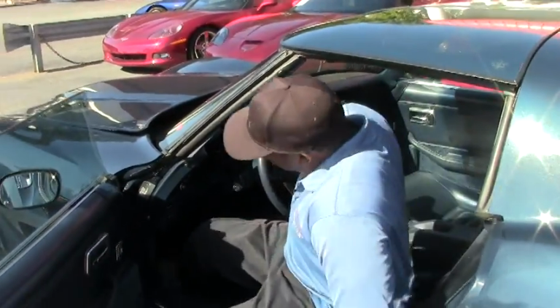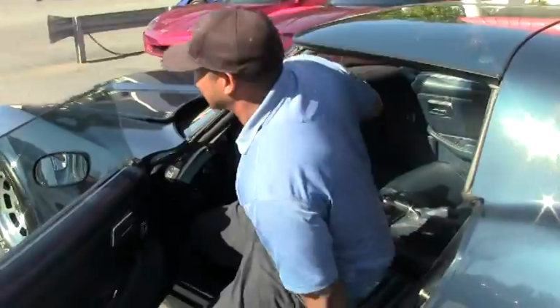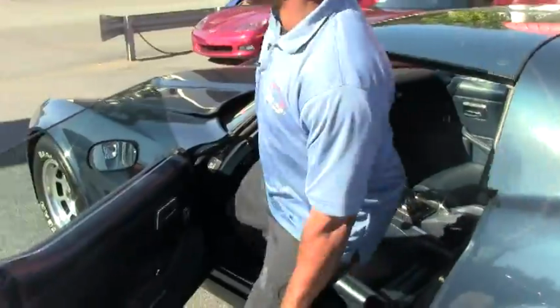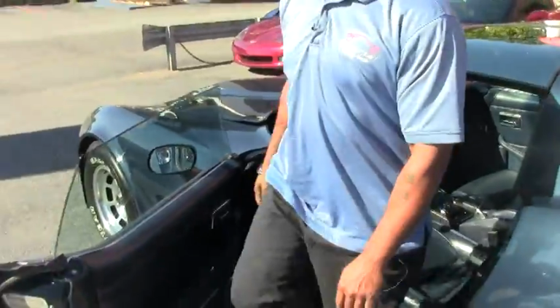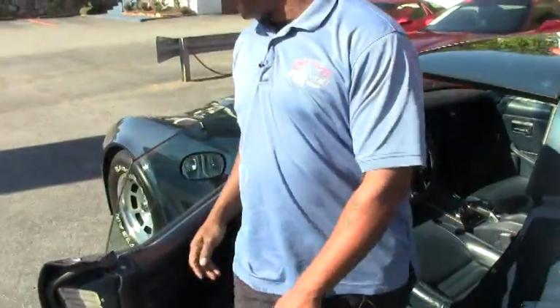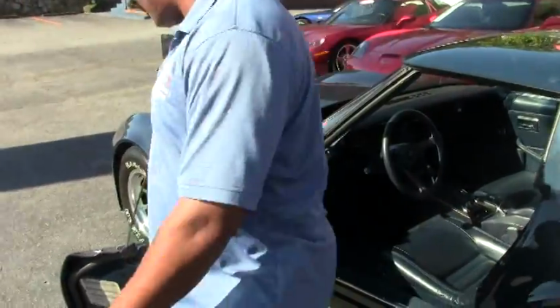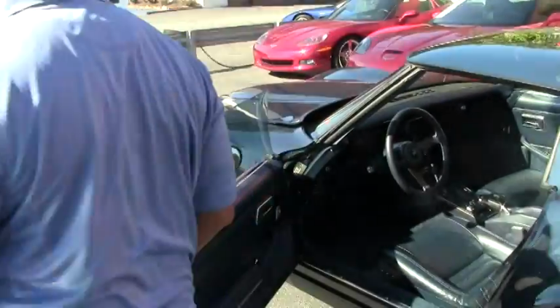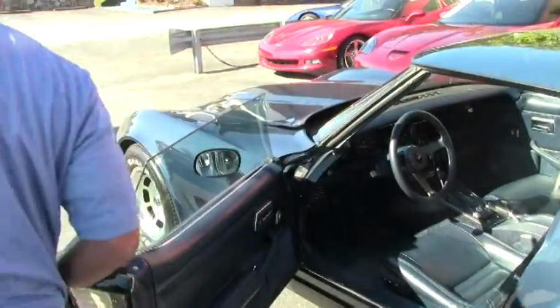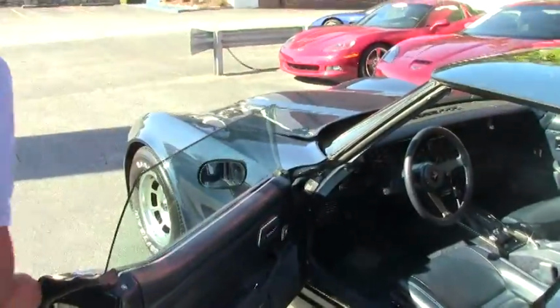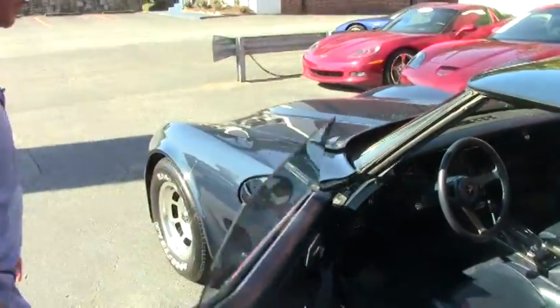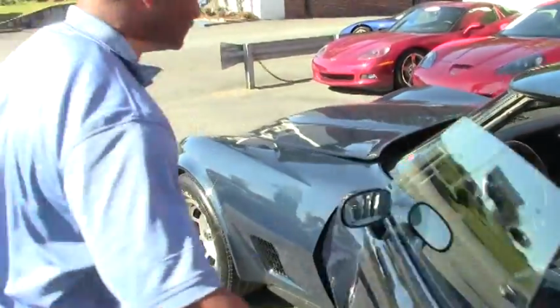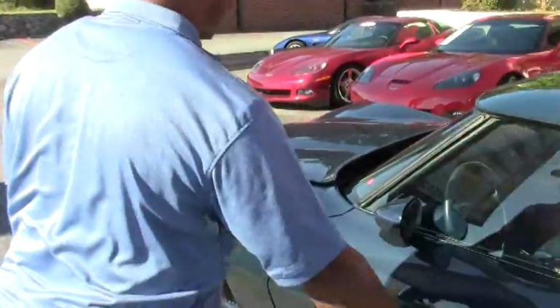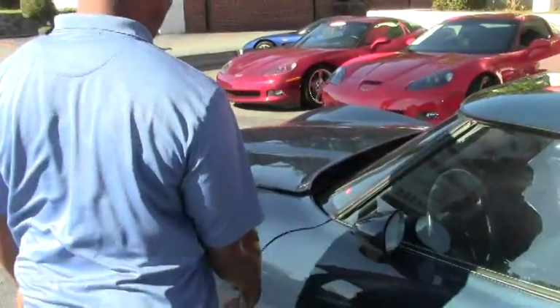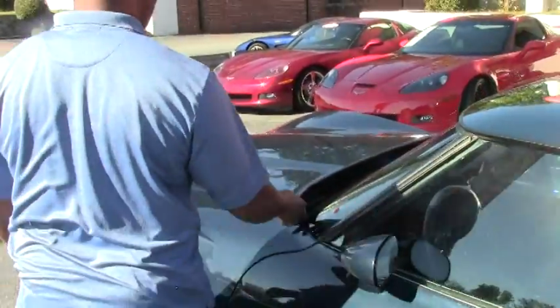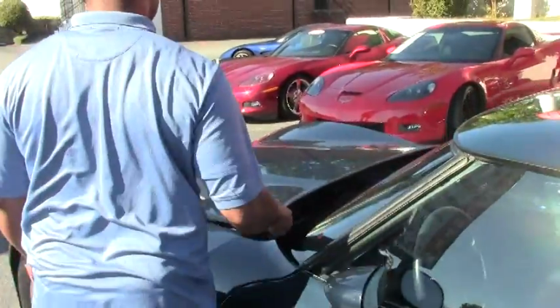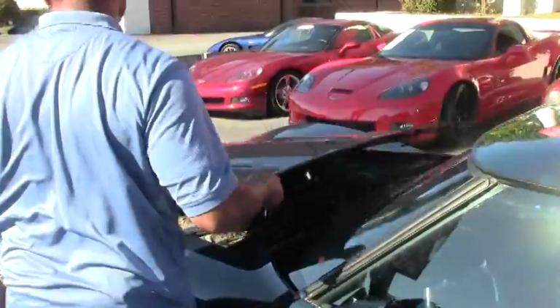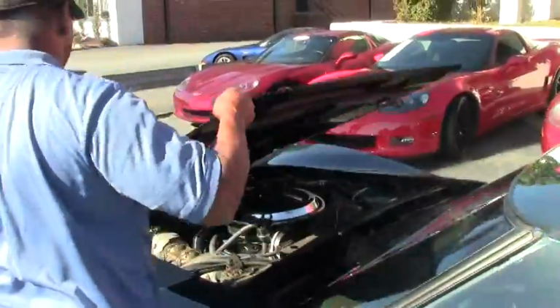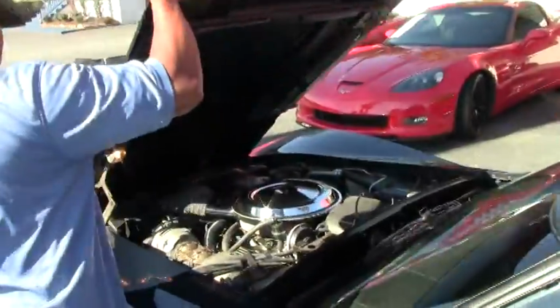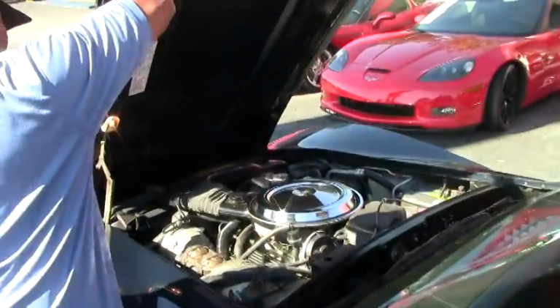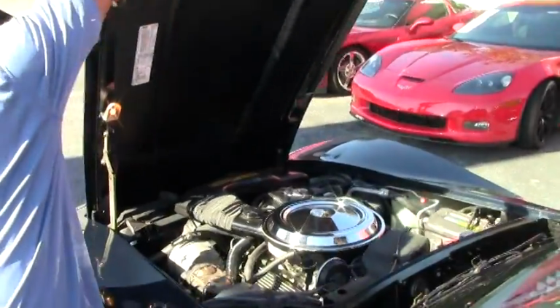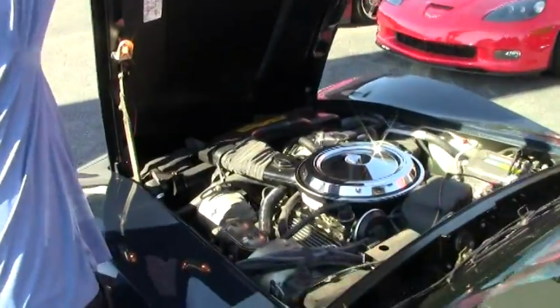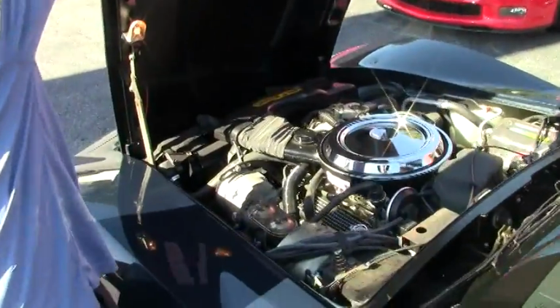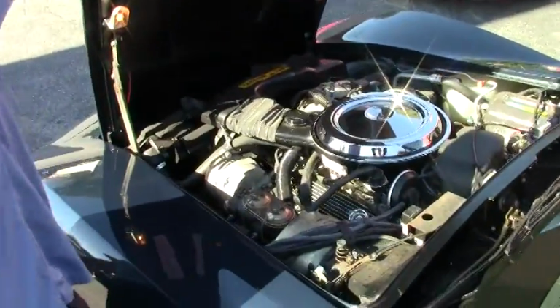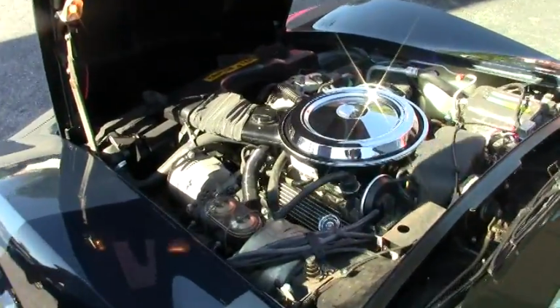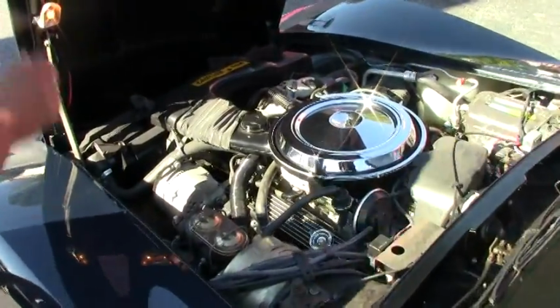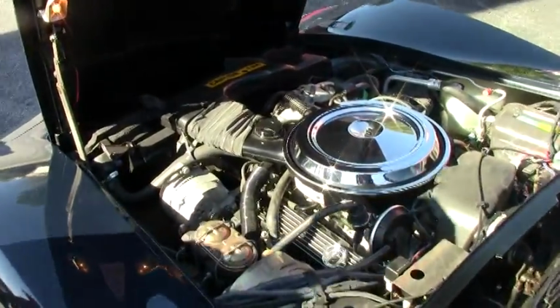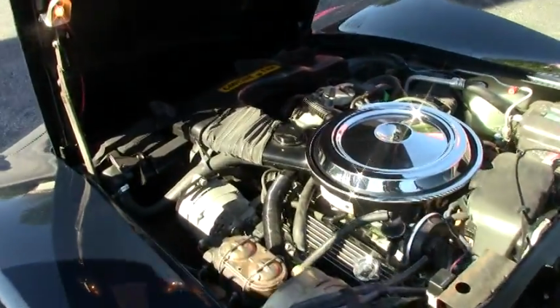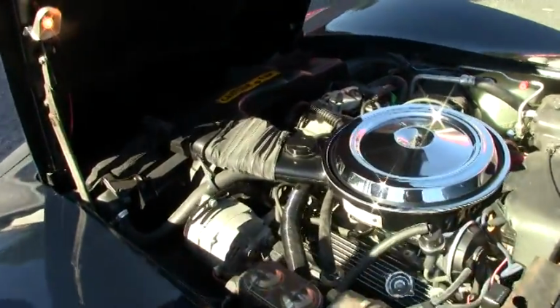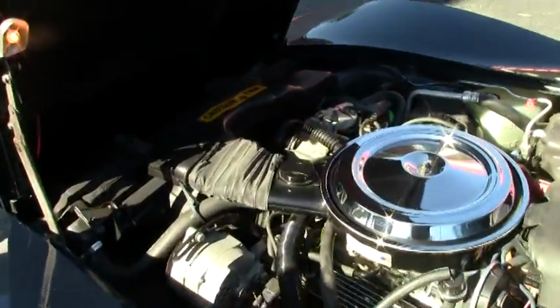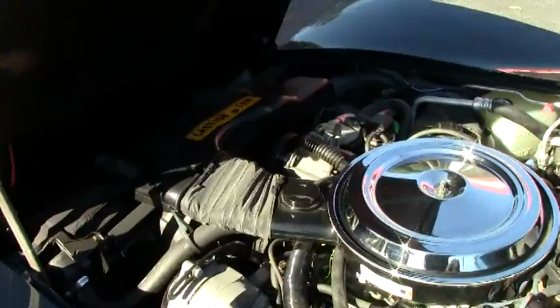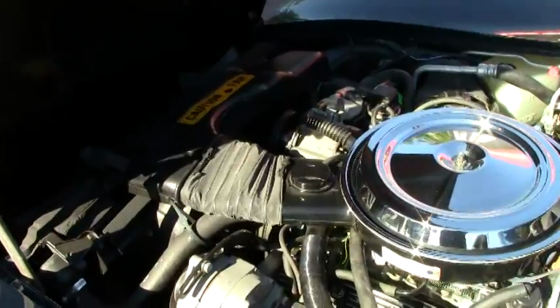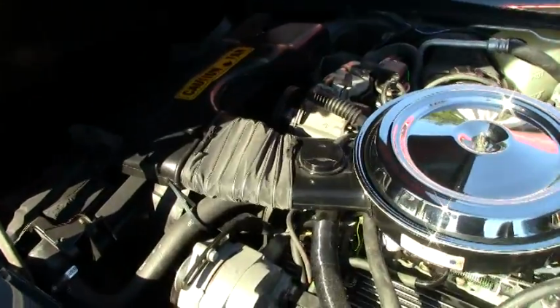Let's take a look at the undercarriage. This car has been very well maintained.